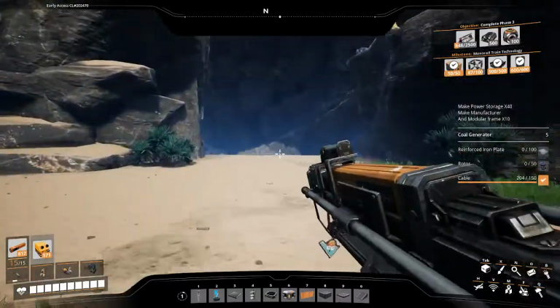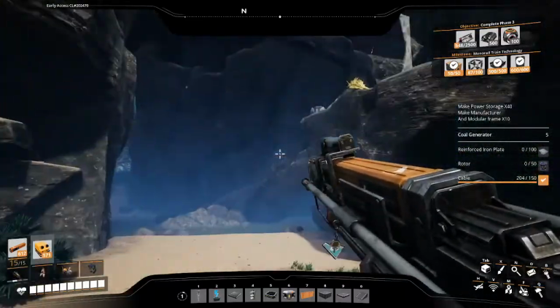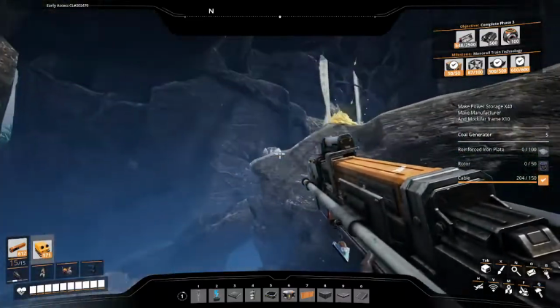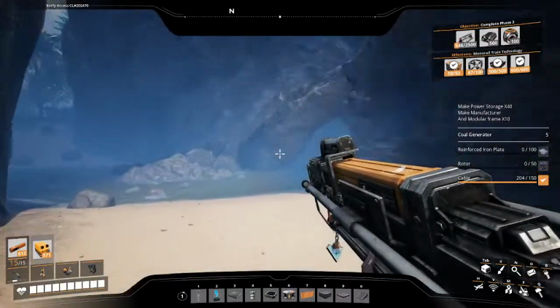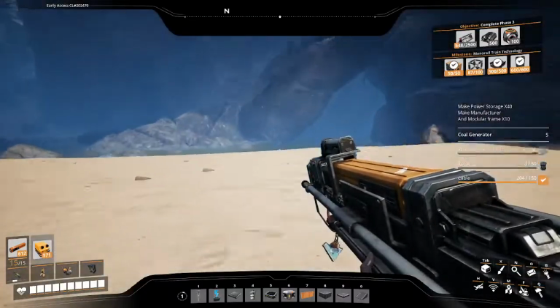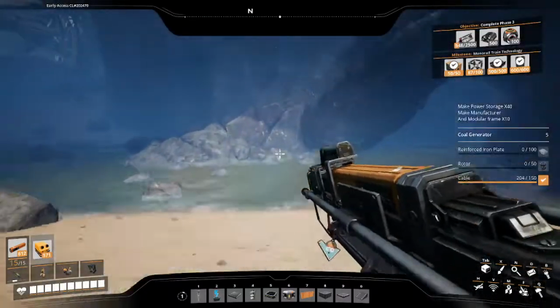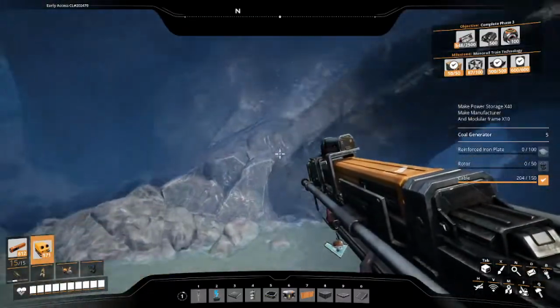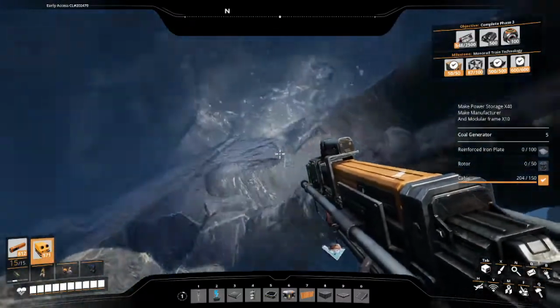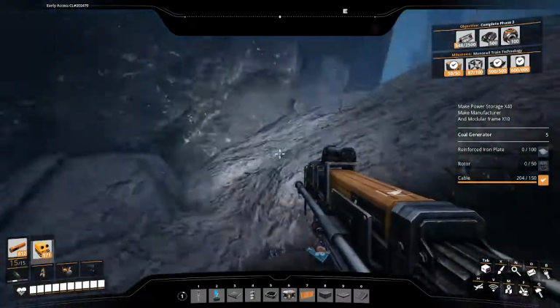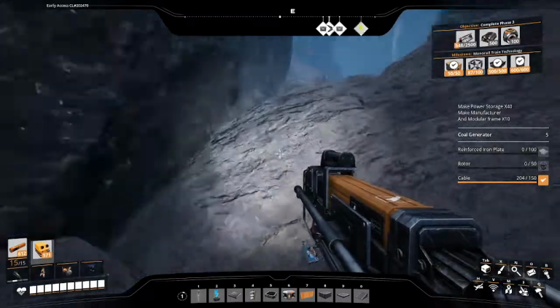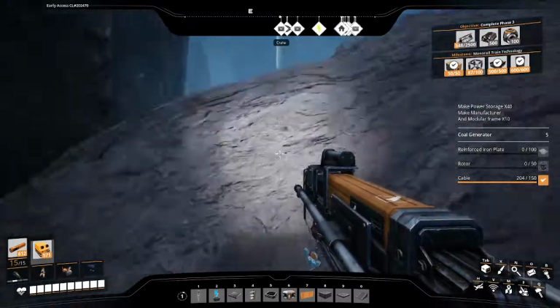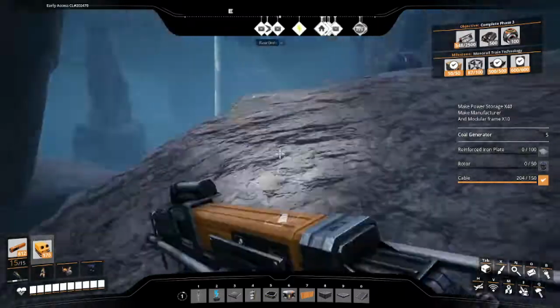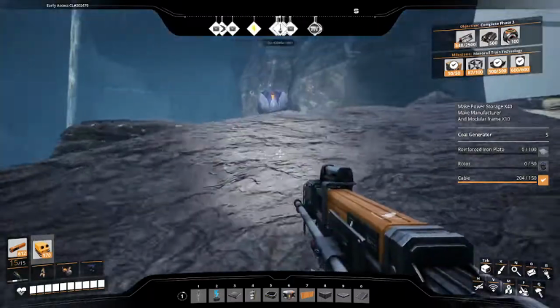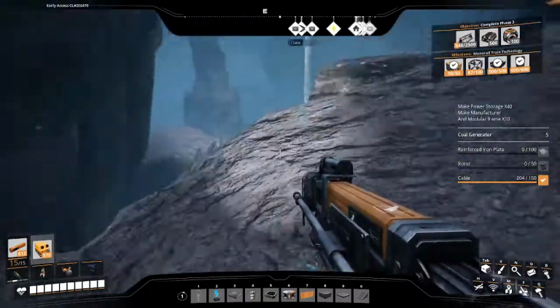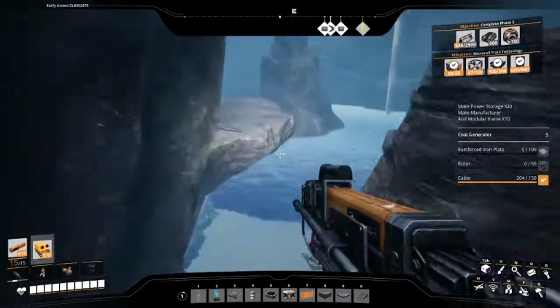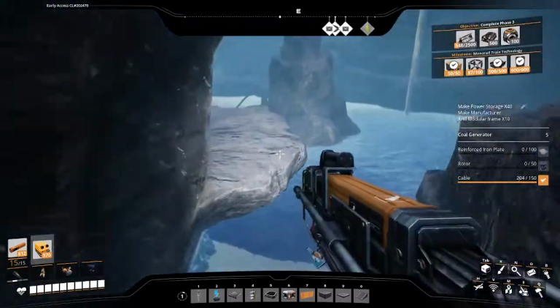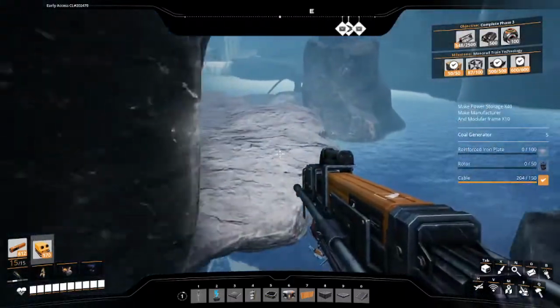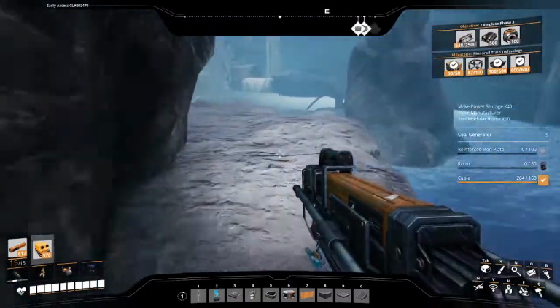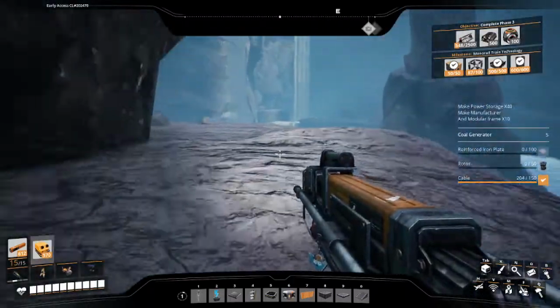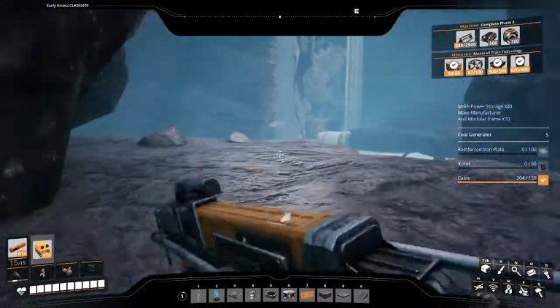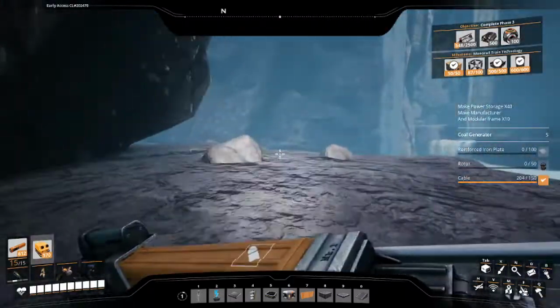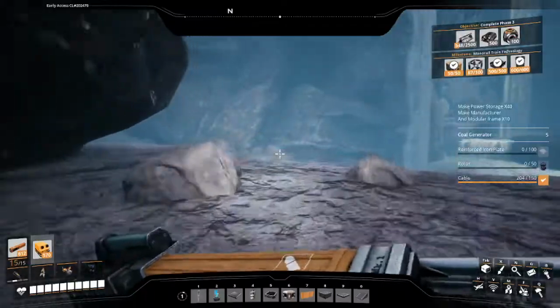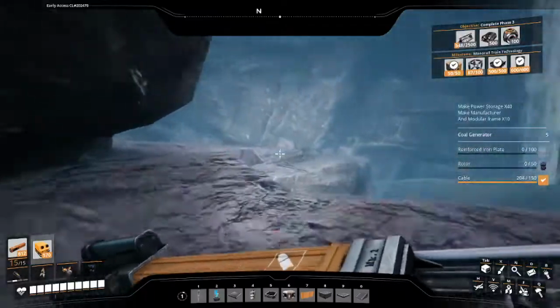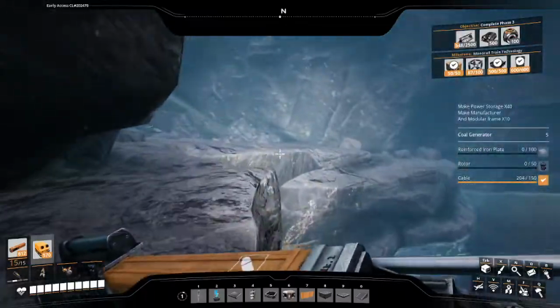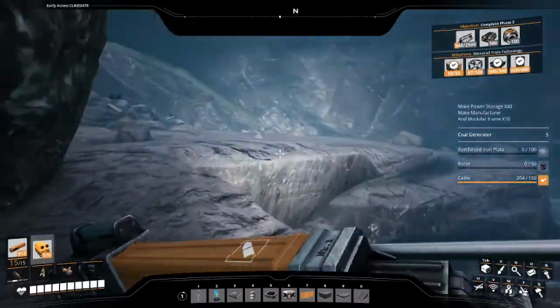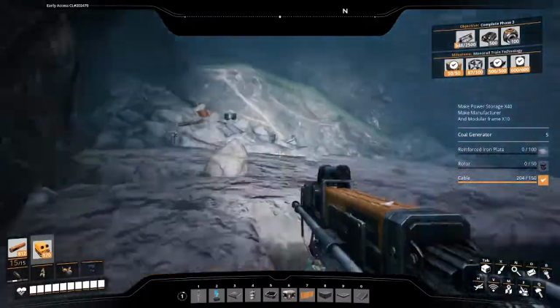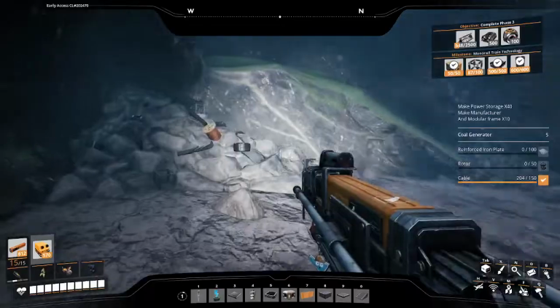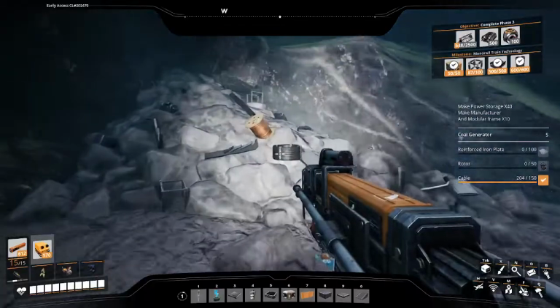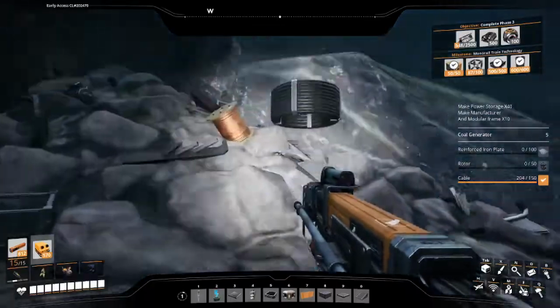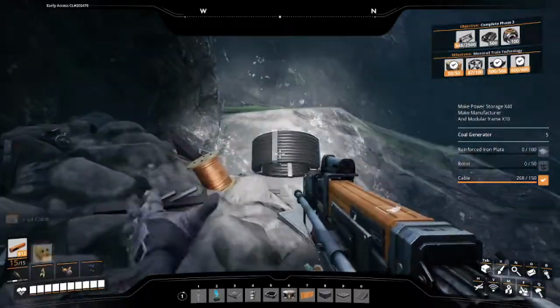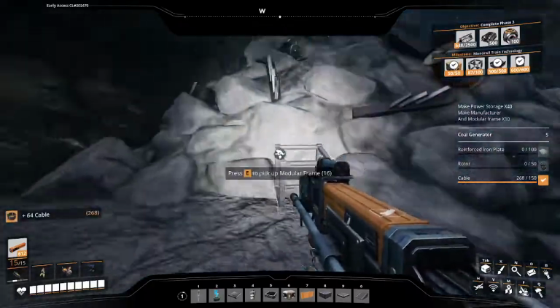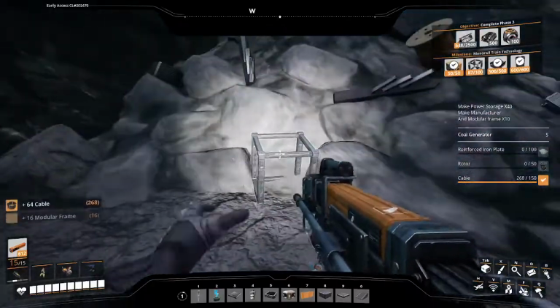It's a little dangerous because of these. So you could either use the jetpack, or a method I would use and just hop down over here, turn this corner — there will be loot right here which you can take.